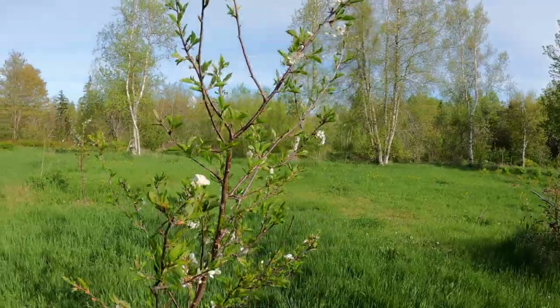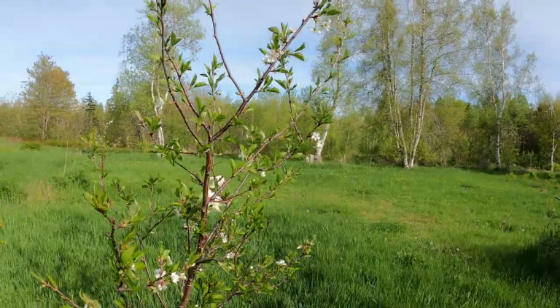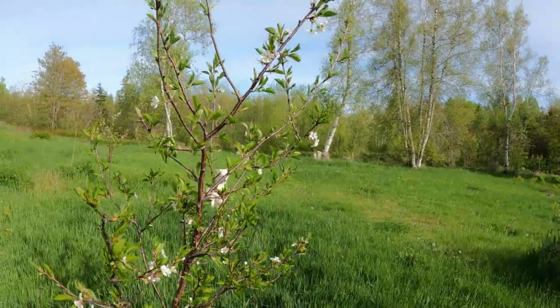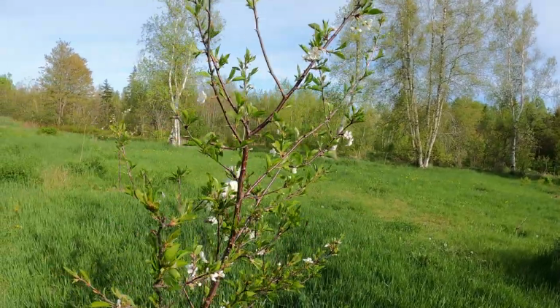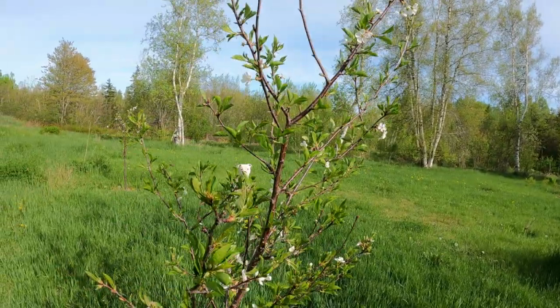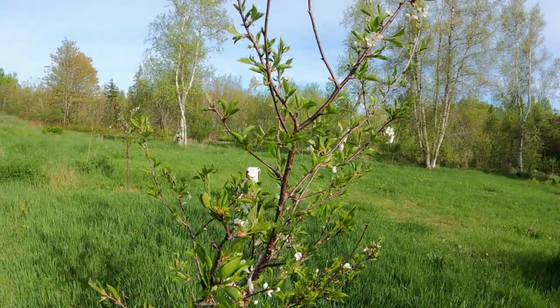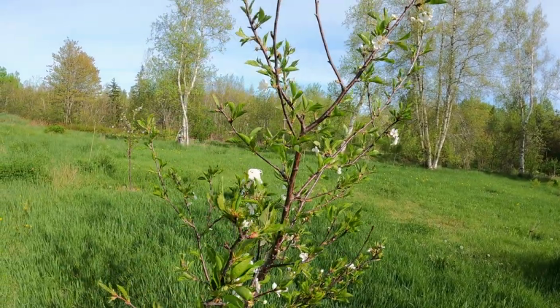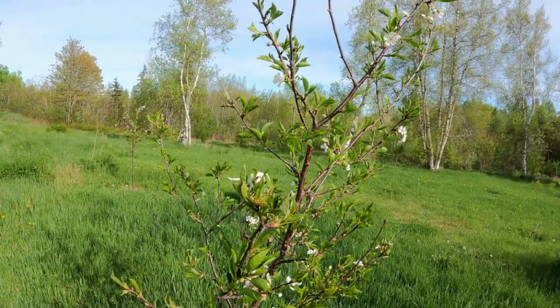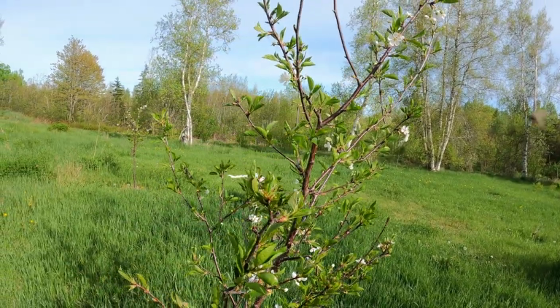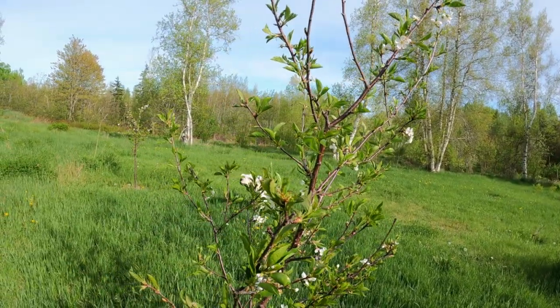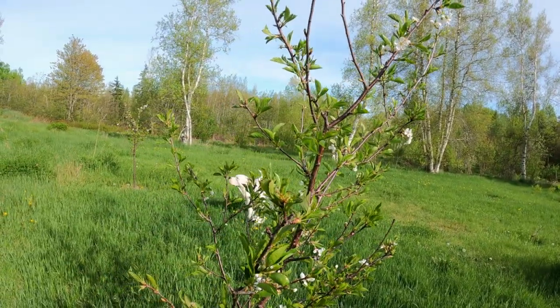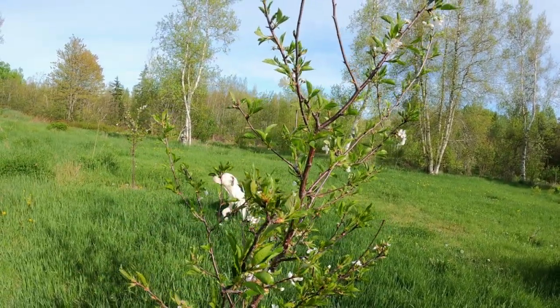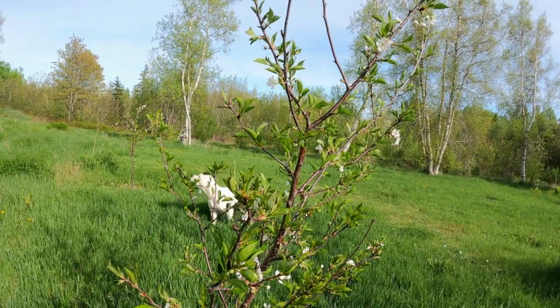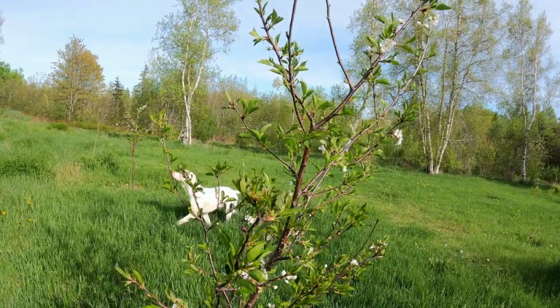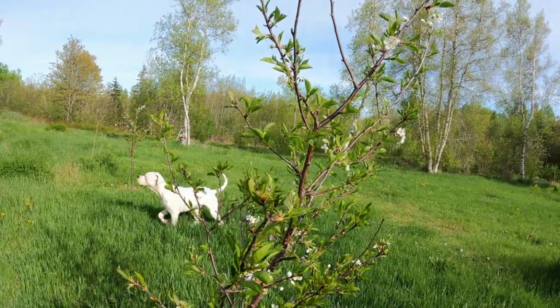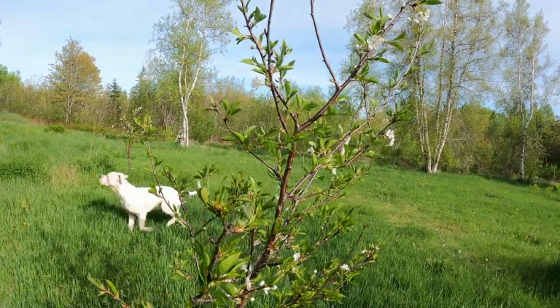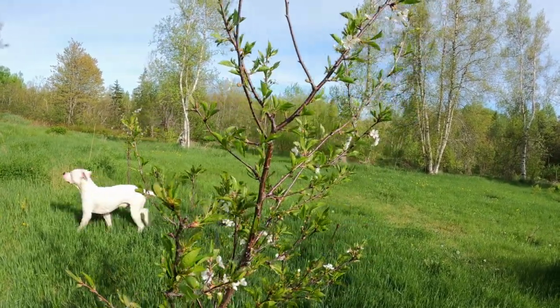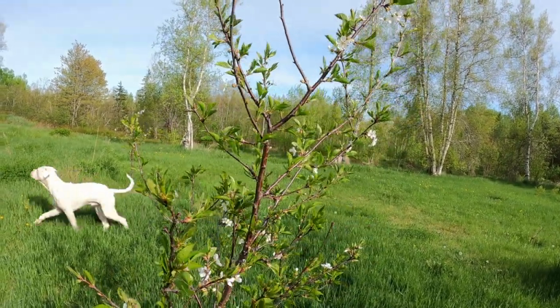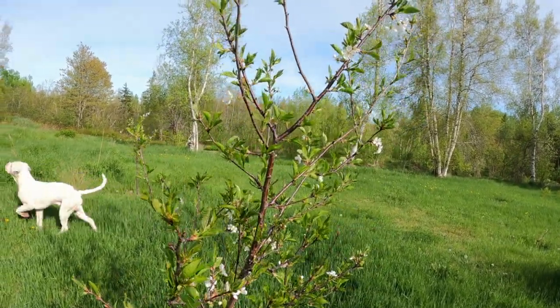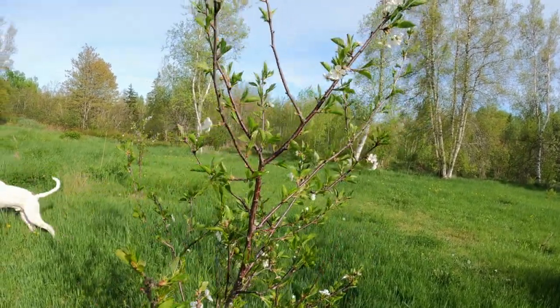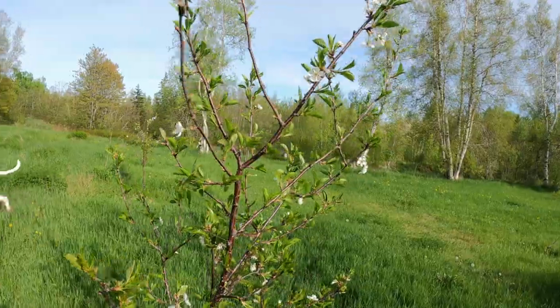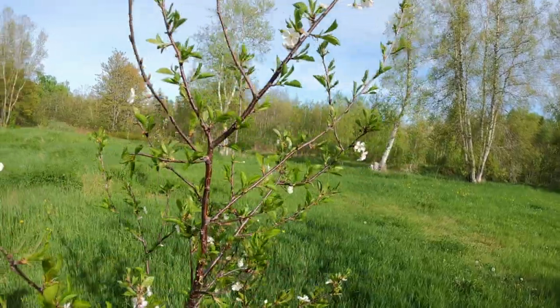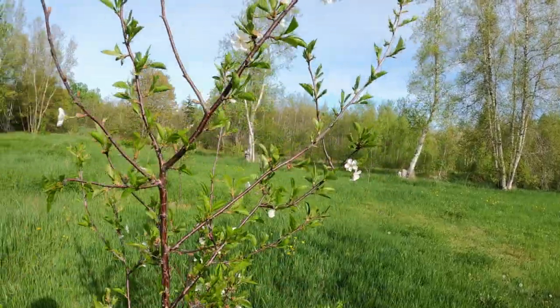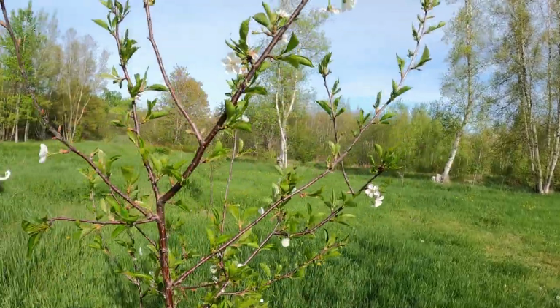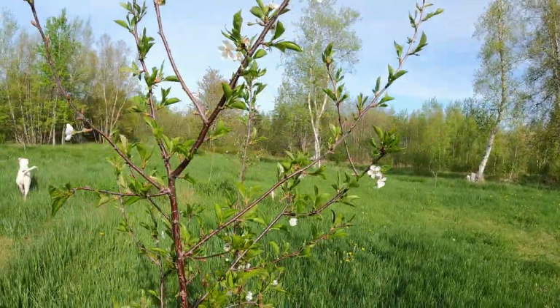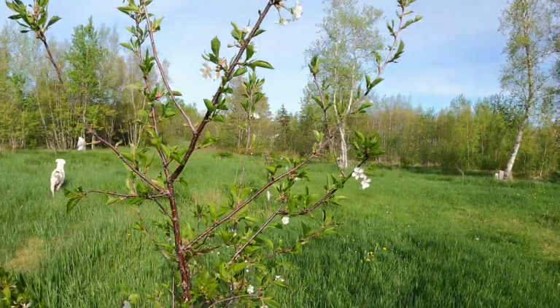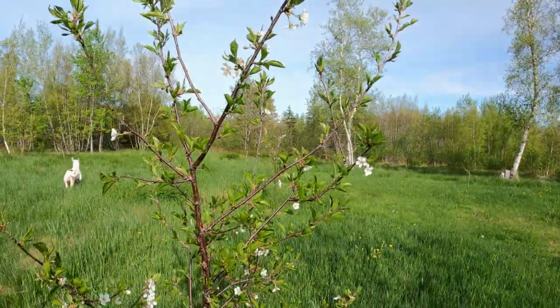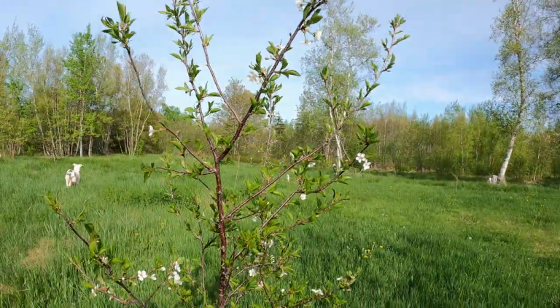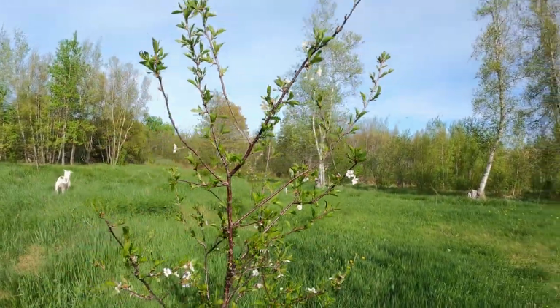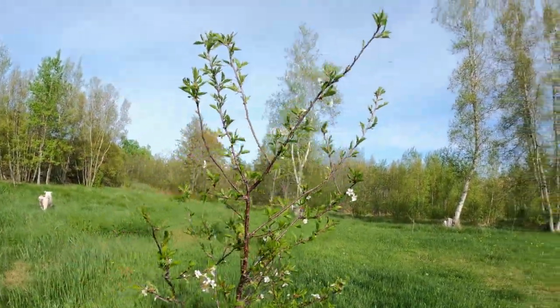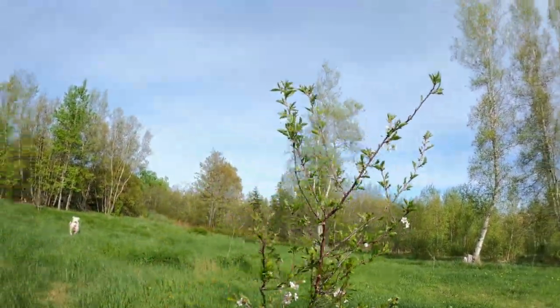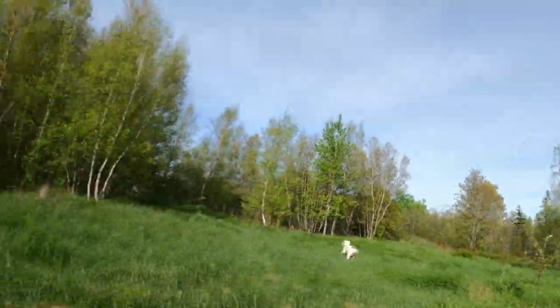The first year I had it I had one cherry, and the second year I had 13, so this year I'm hoping for a lot more. That's my cherry tree.